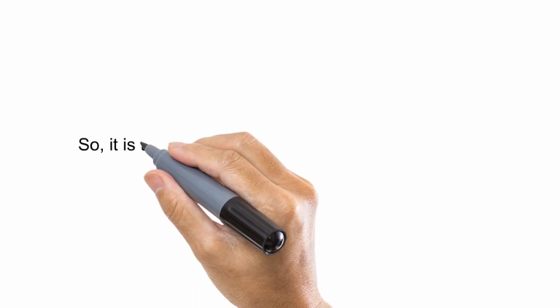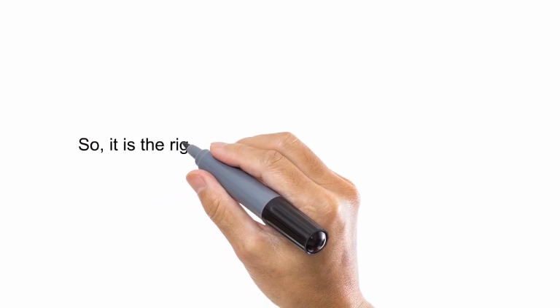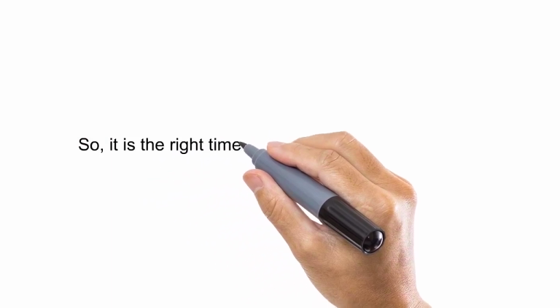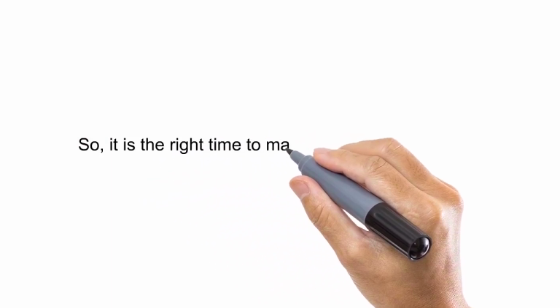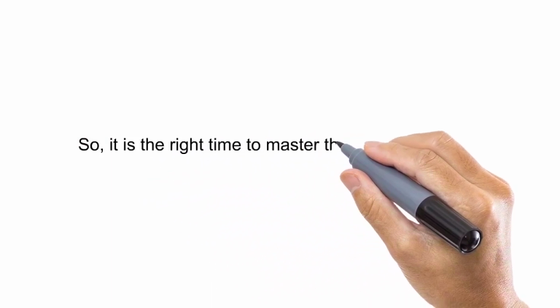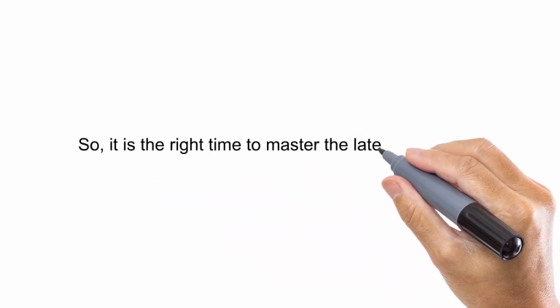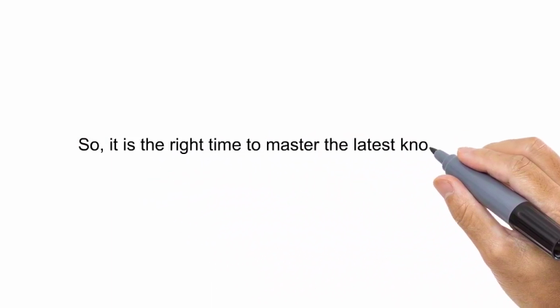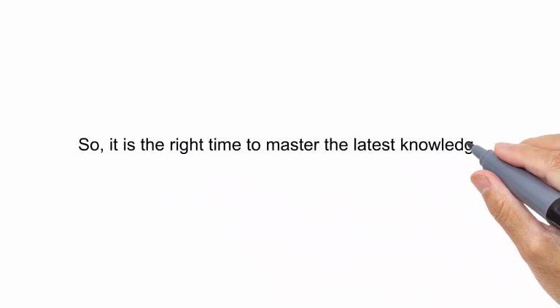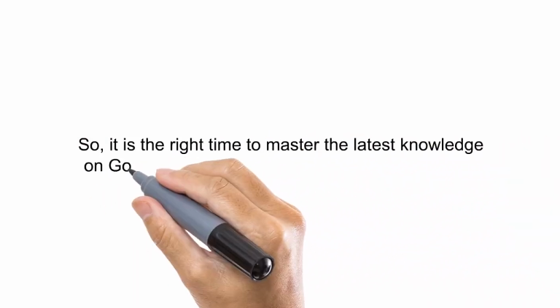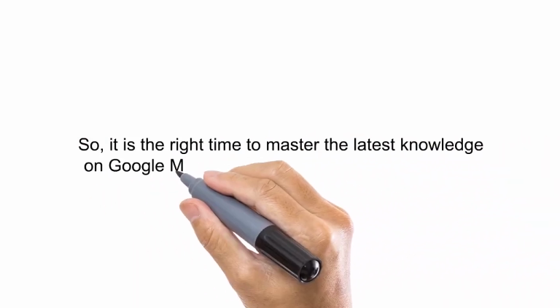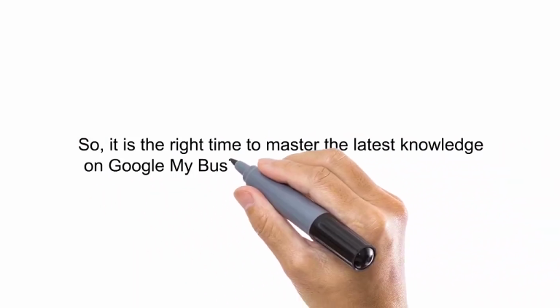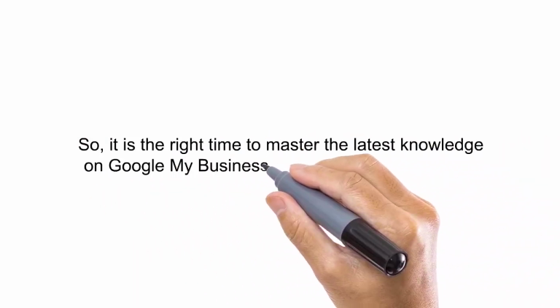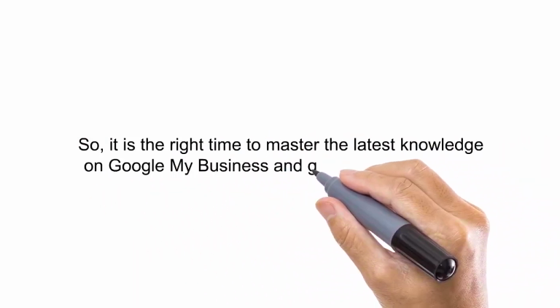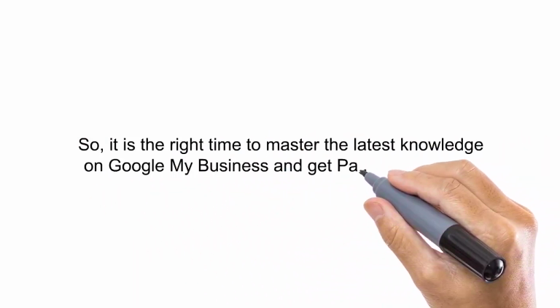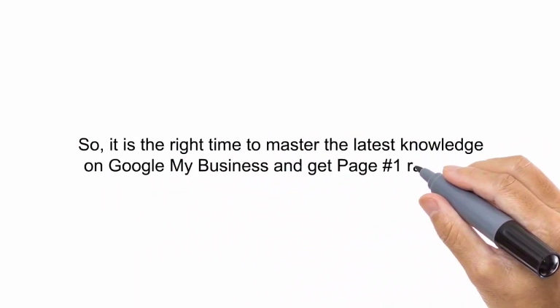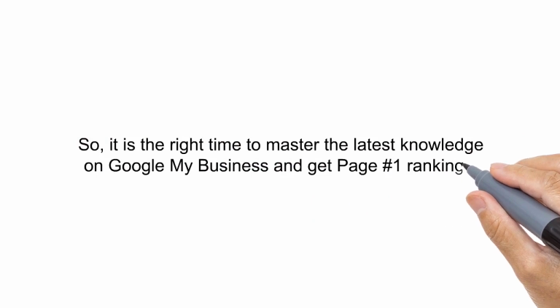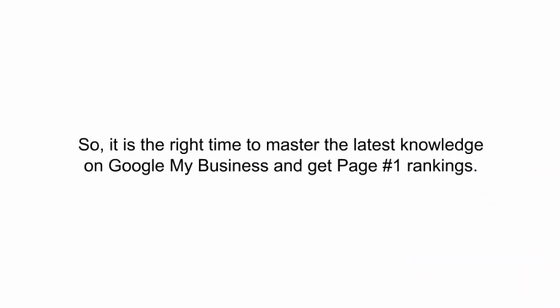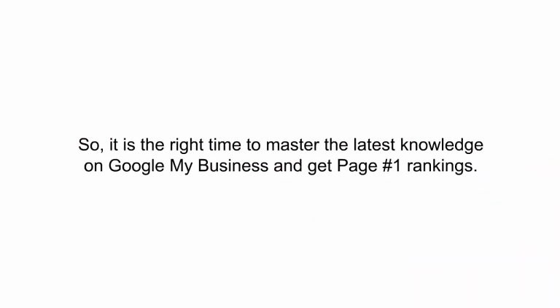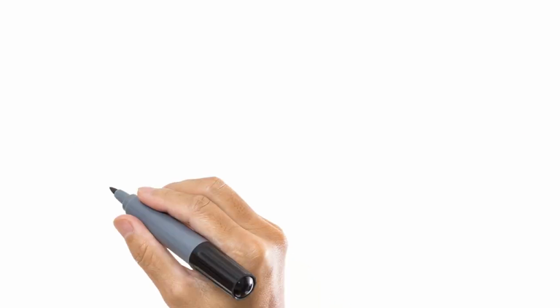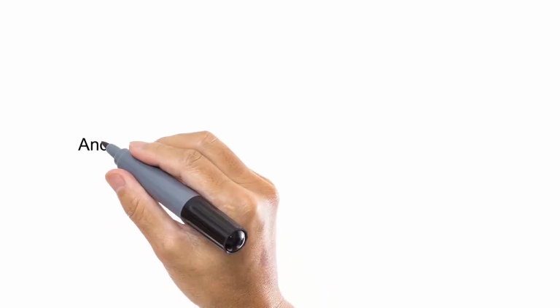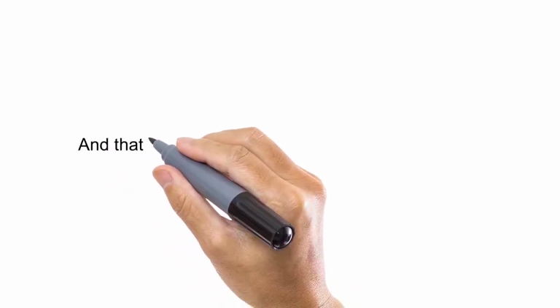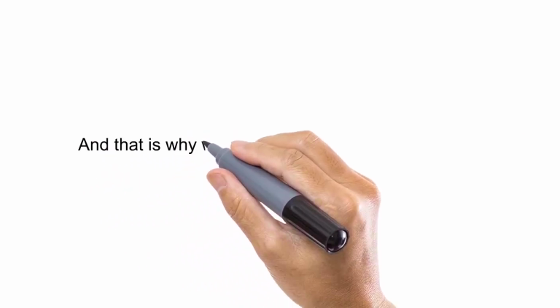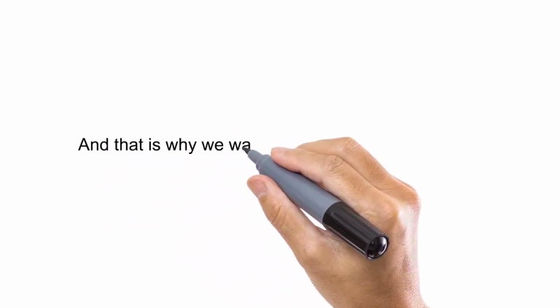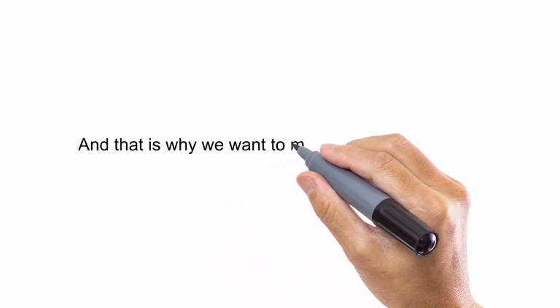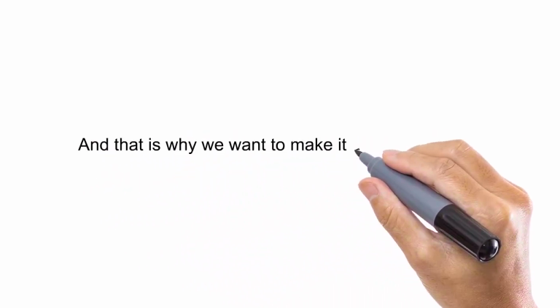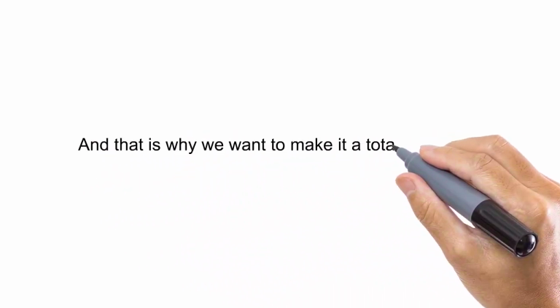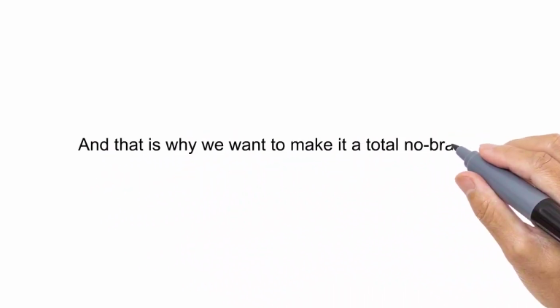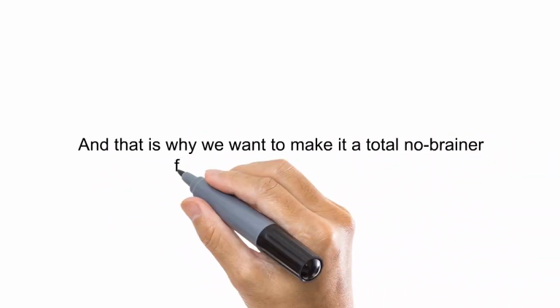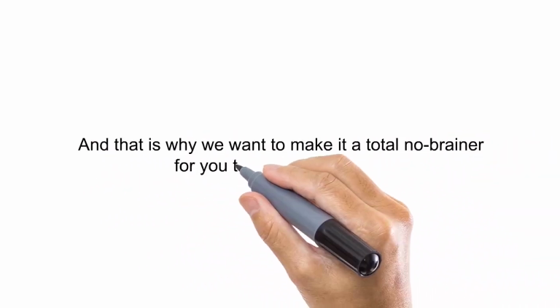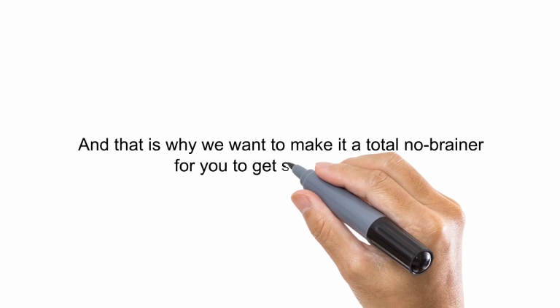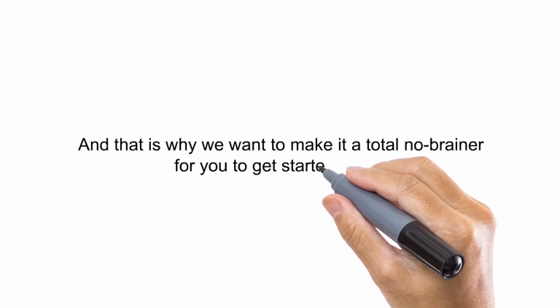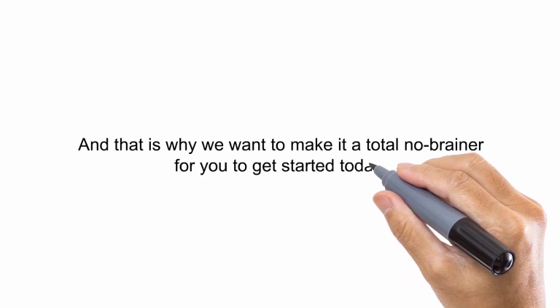So it is the right time to master the latest knowledge on Google My Business and get page 1 rankings. That is why we want to make it a total no-brainer for you to get started today.